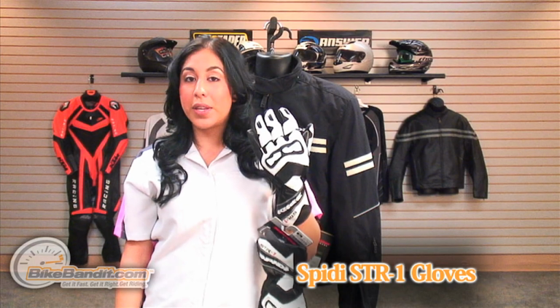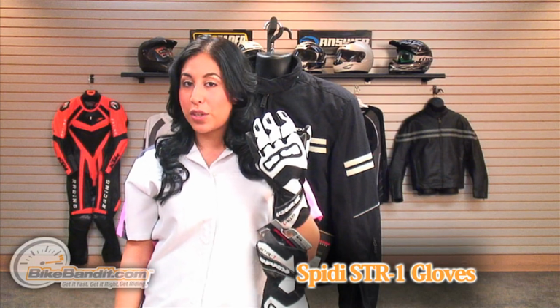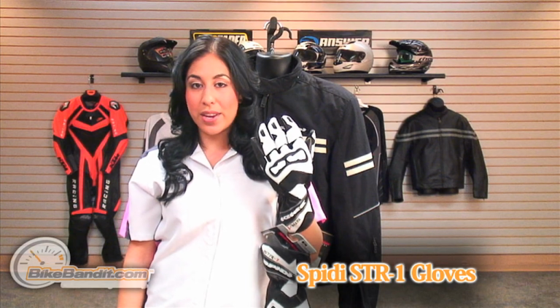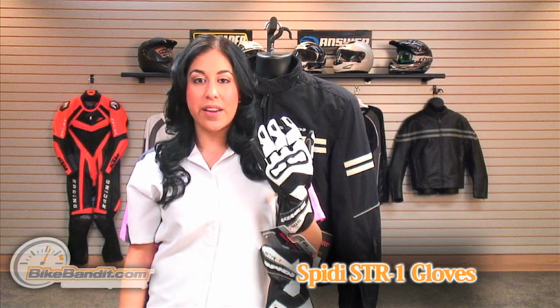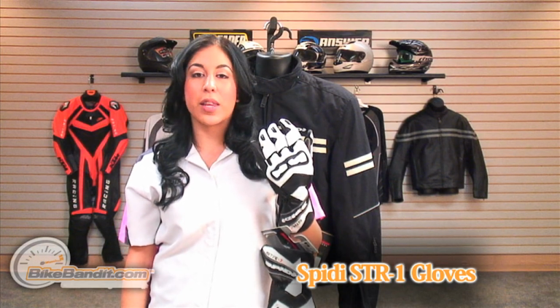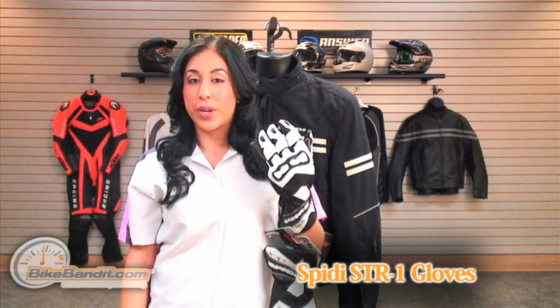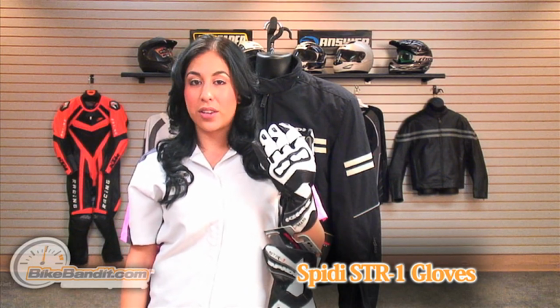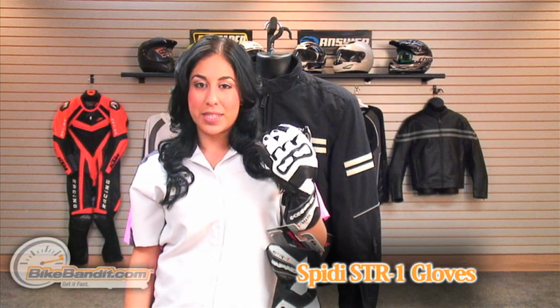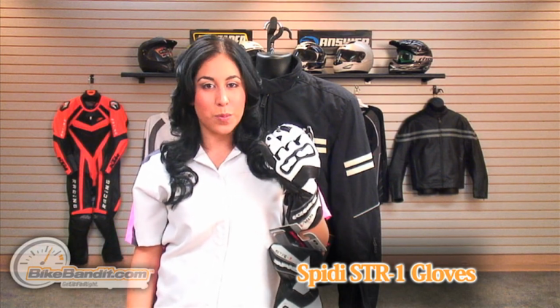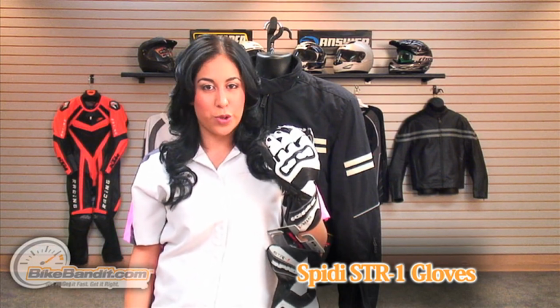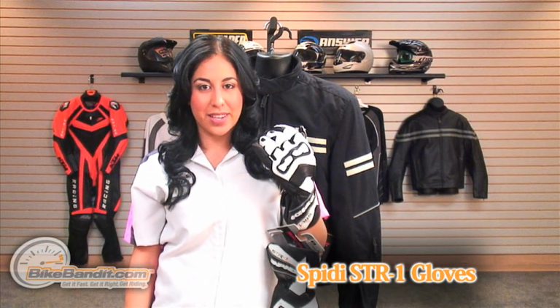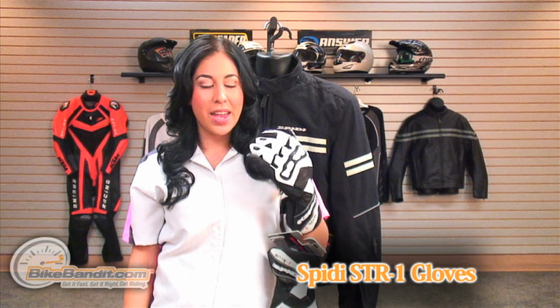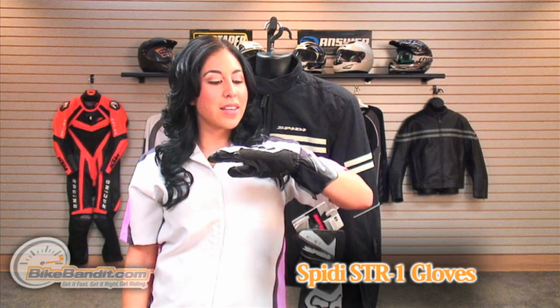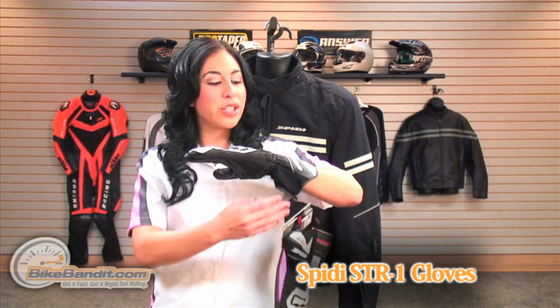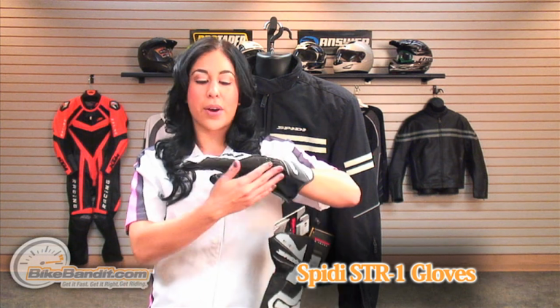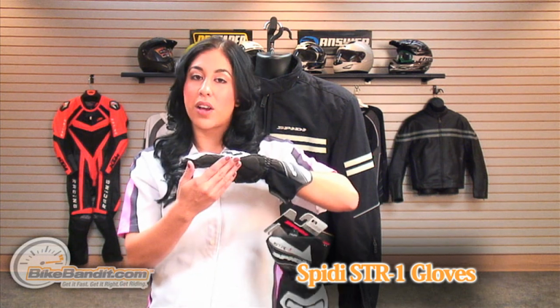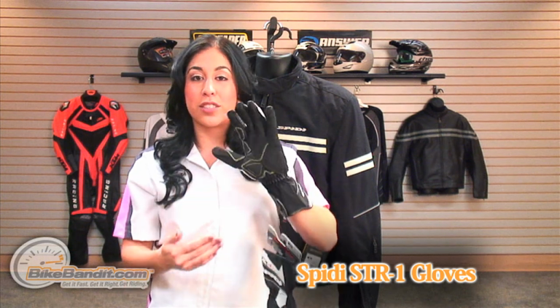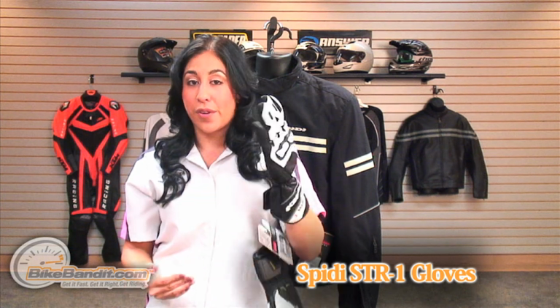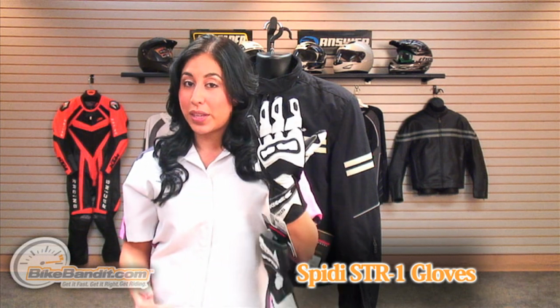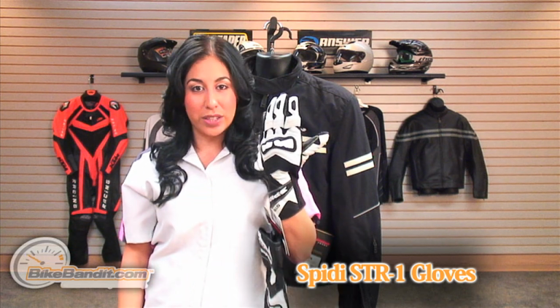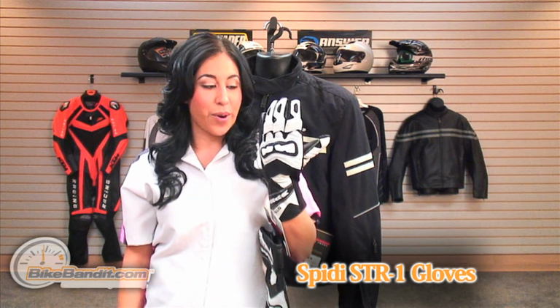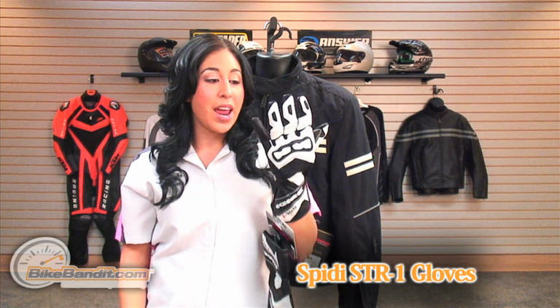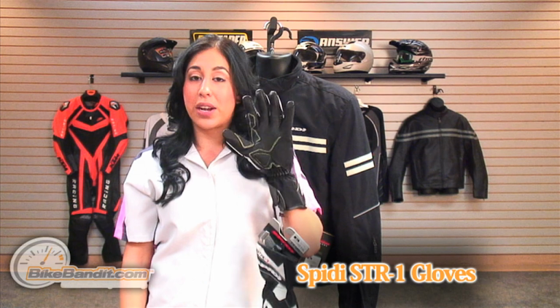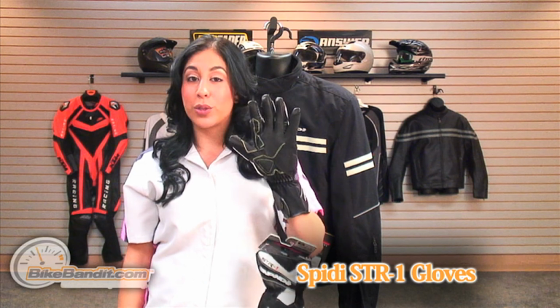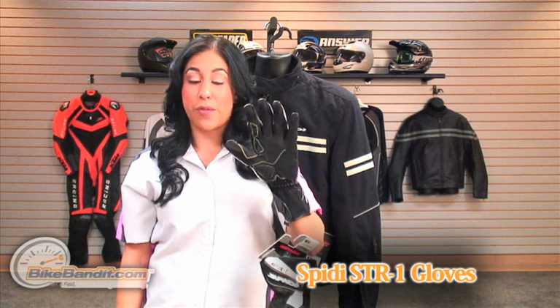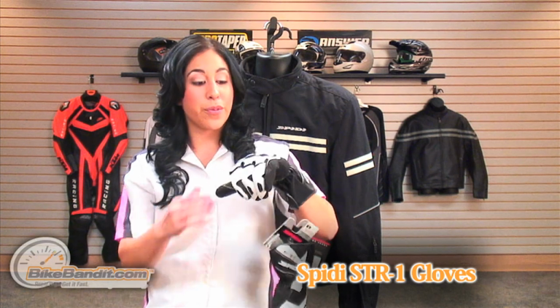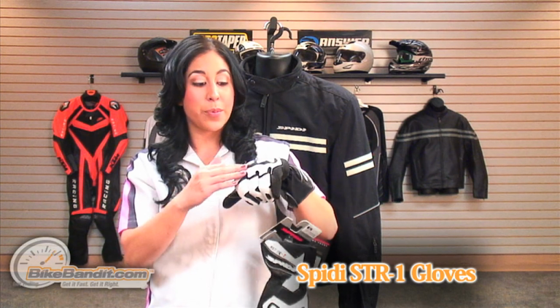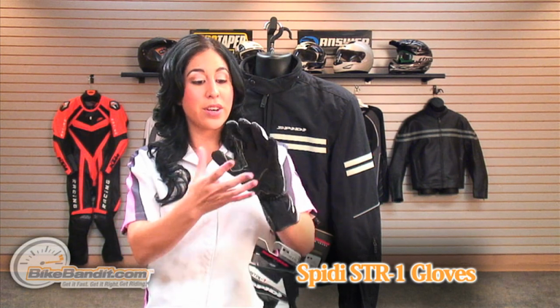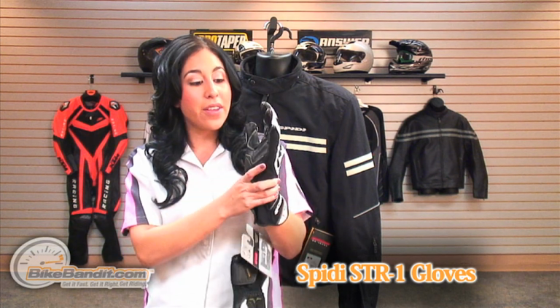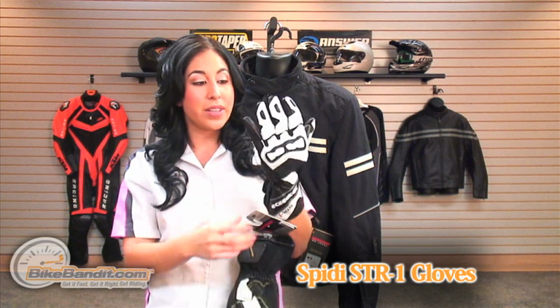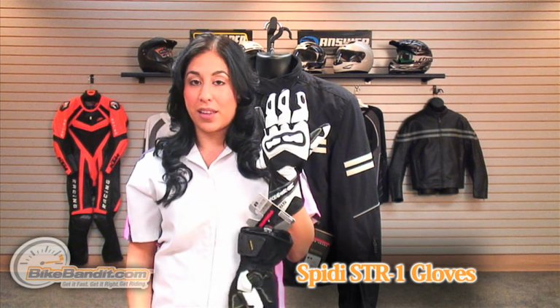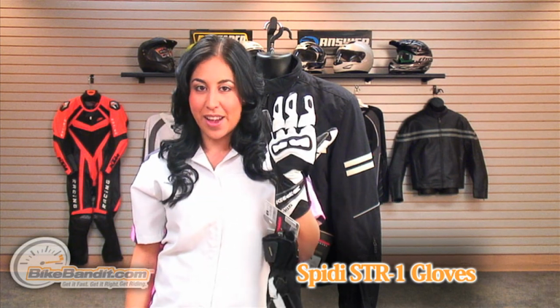The Speedy STR1 leather glove is available in three different colors and men's sizes small to triple XL. This glove ranges at about a hundred dollars and is great for entry-level racetrack riders. That price is also very affordable for the type of protection and the comfort that this glove provides.